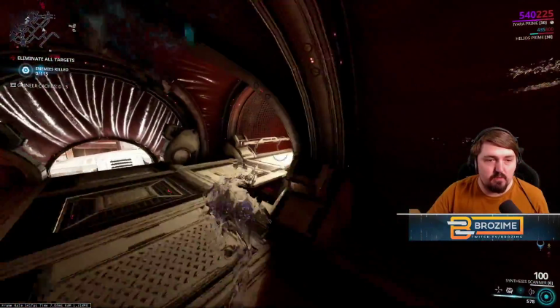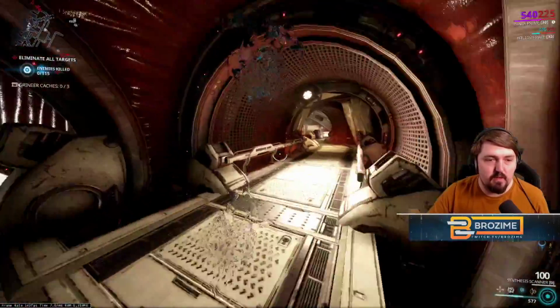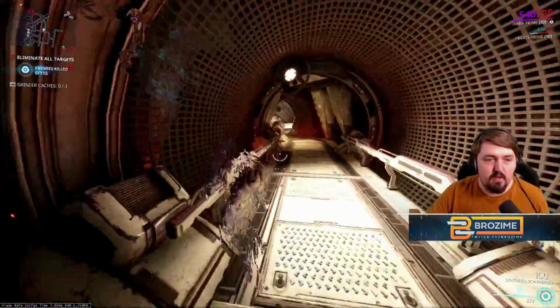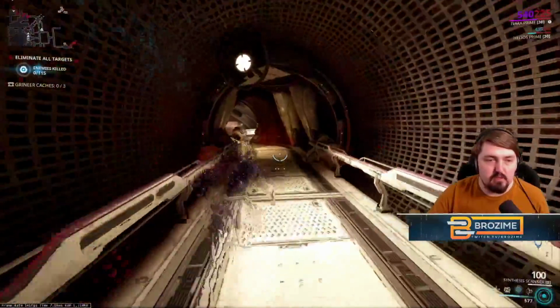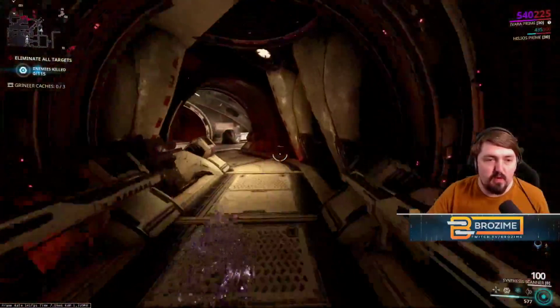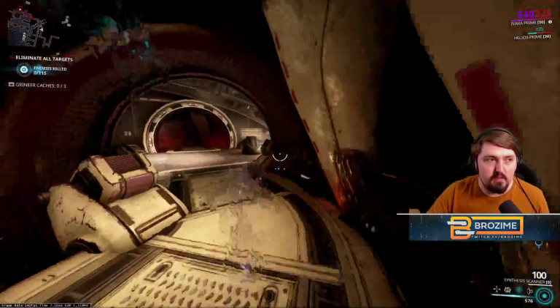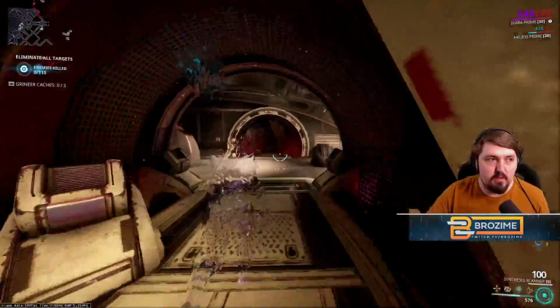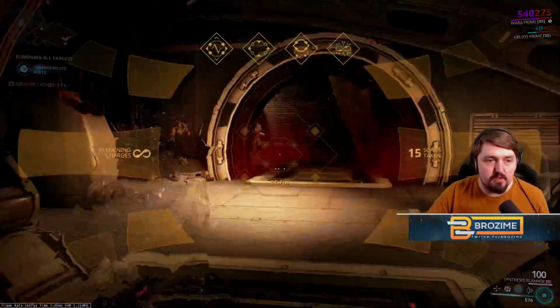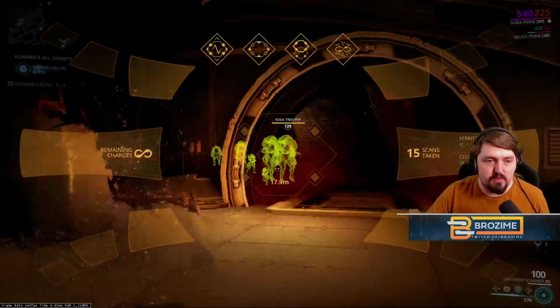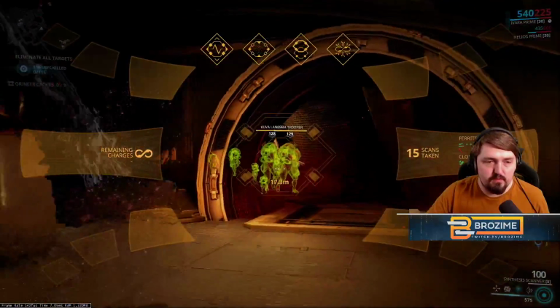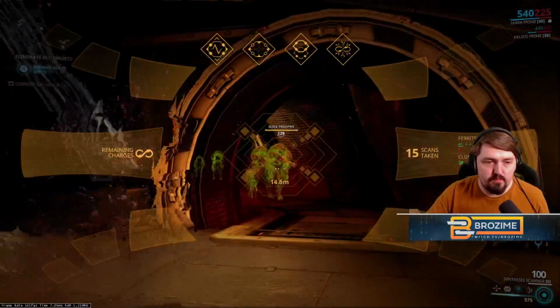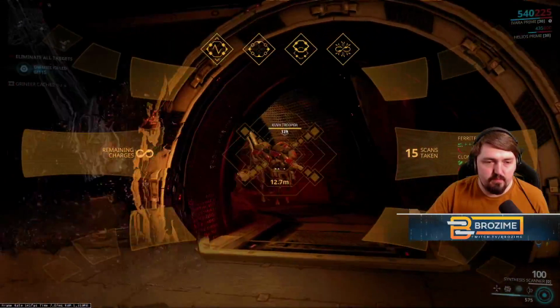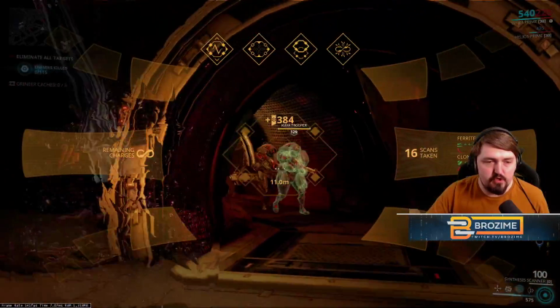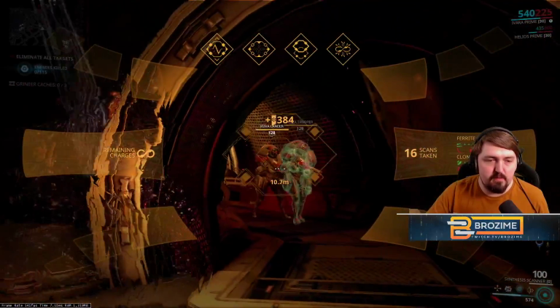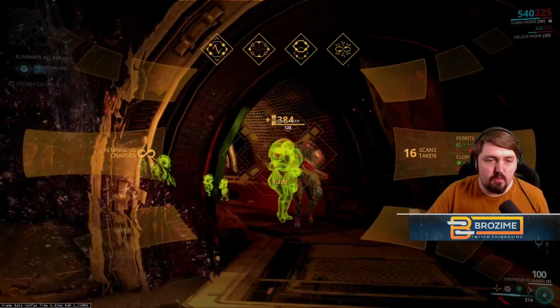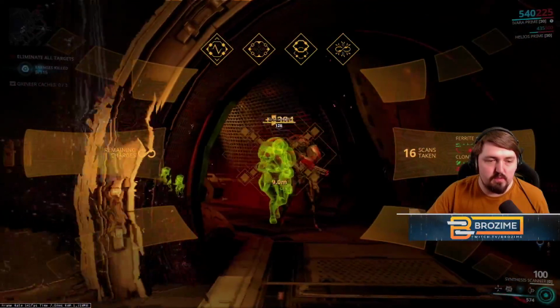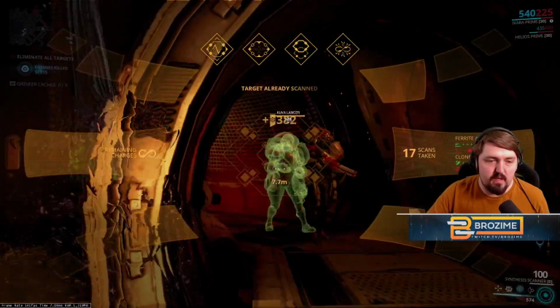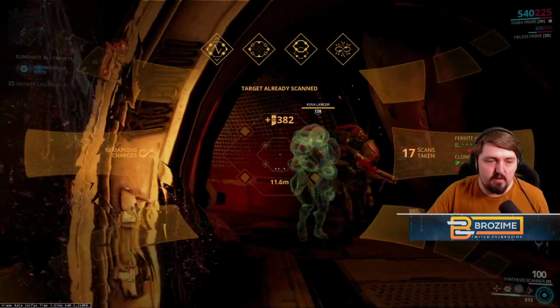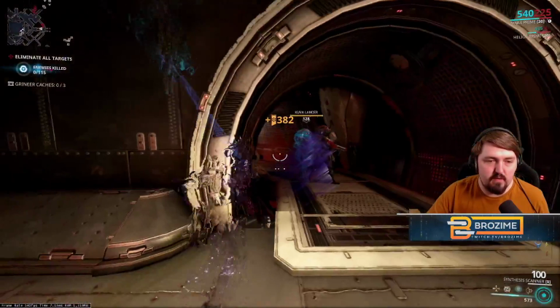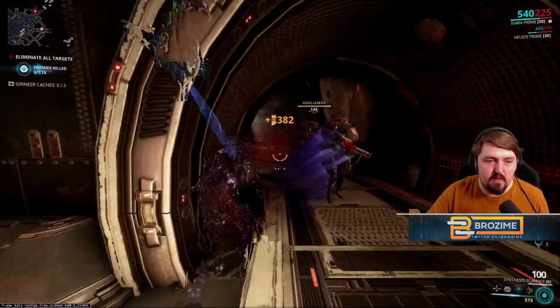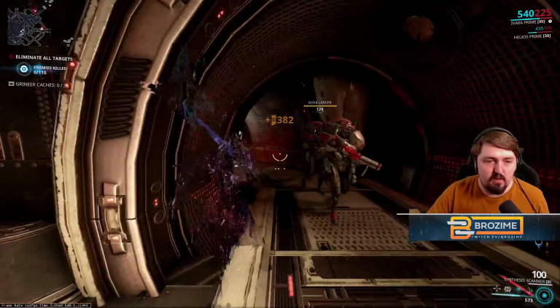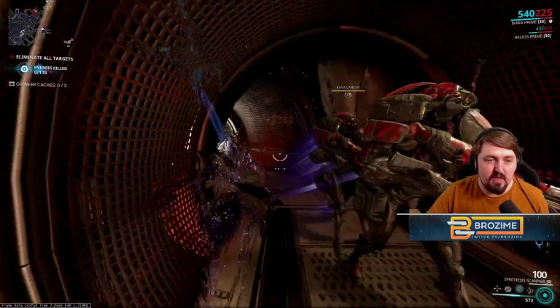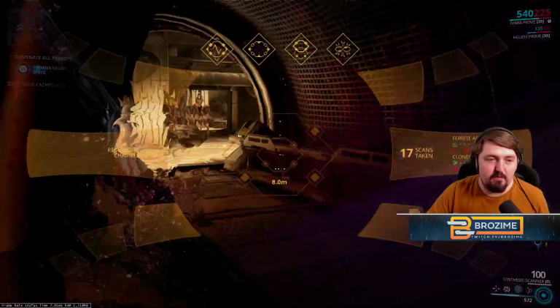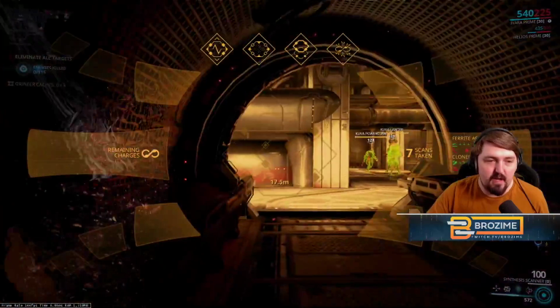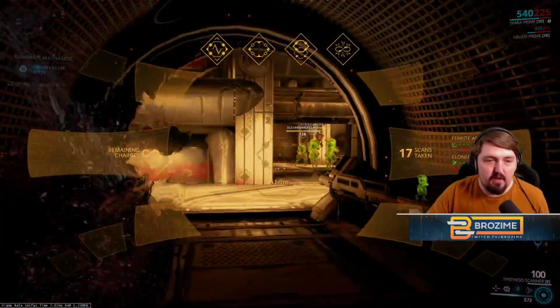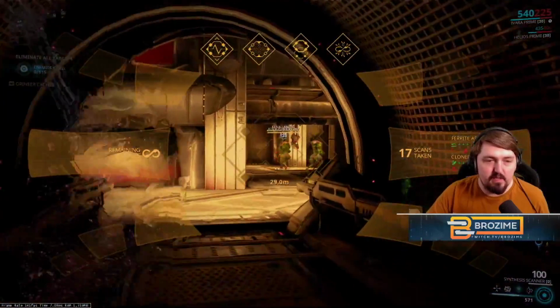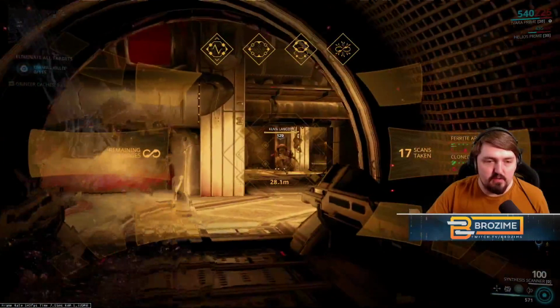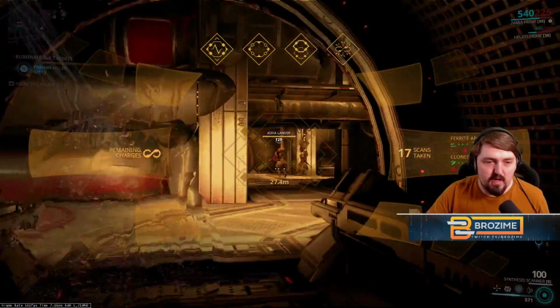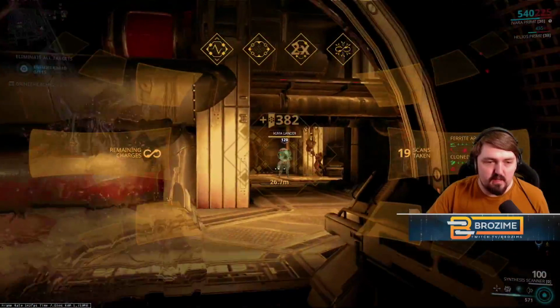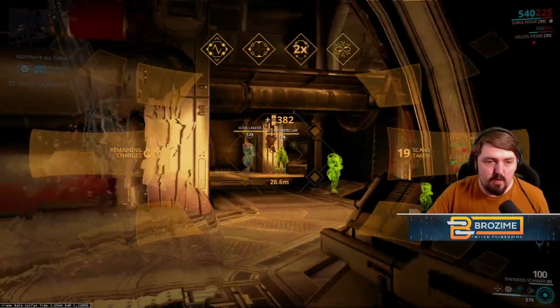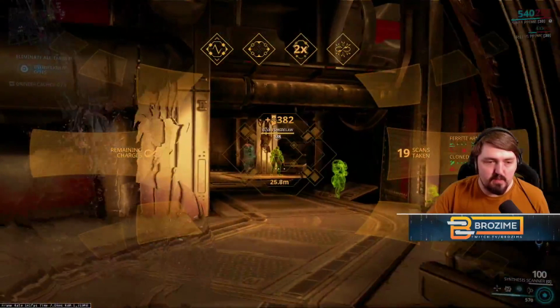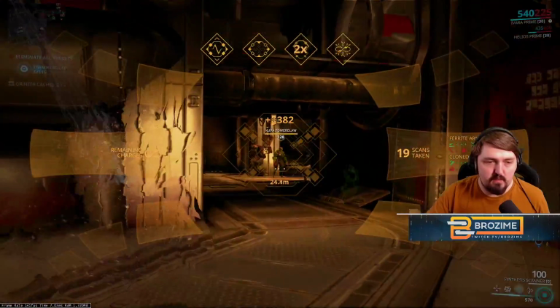You don't have to kill them as you're going through — you can just move on to the next group. You should be able to see through walls with the scanner if needed, or you can feel it out as you get used to the tiles and where enemies are going to be.